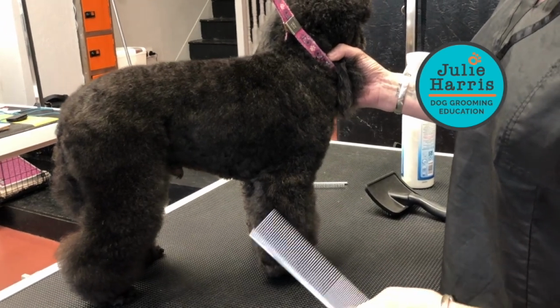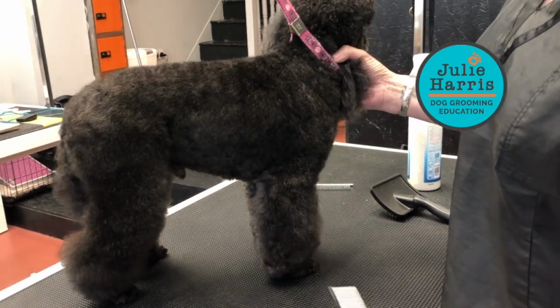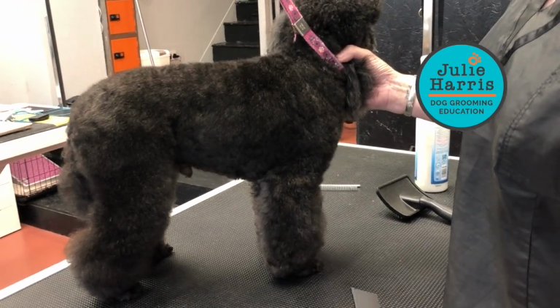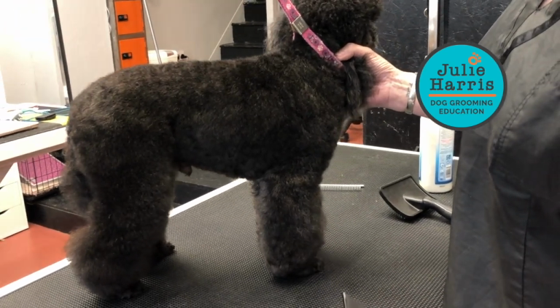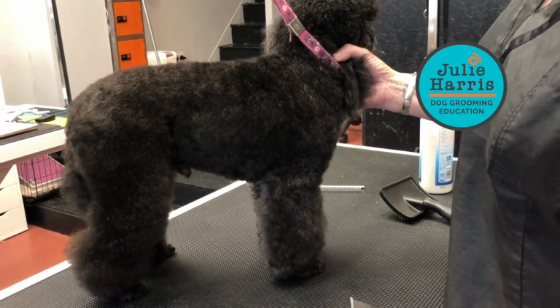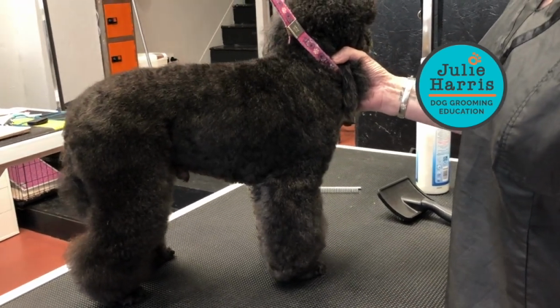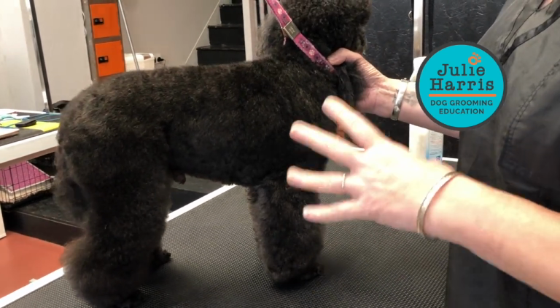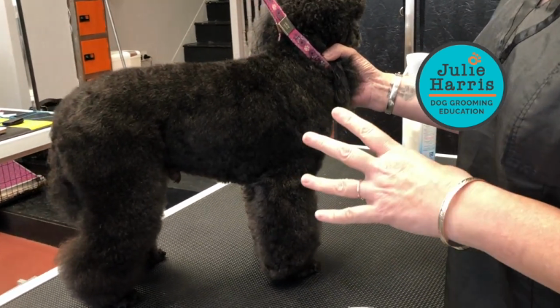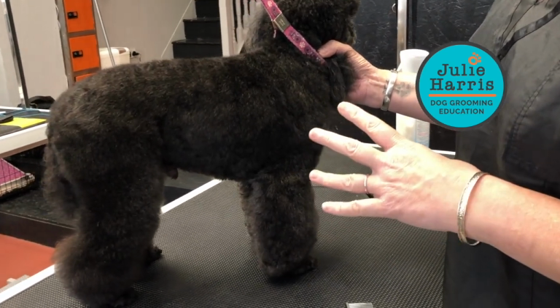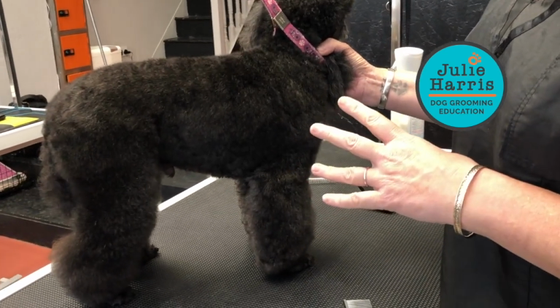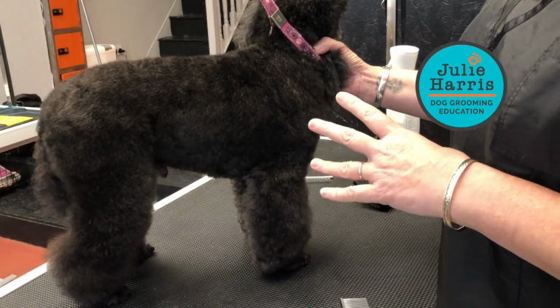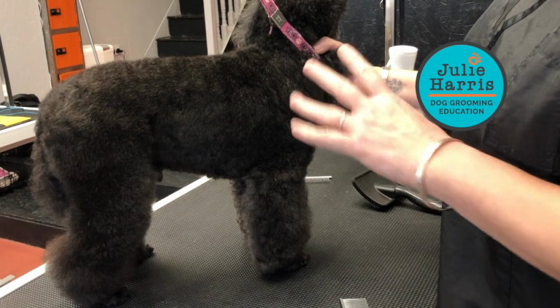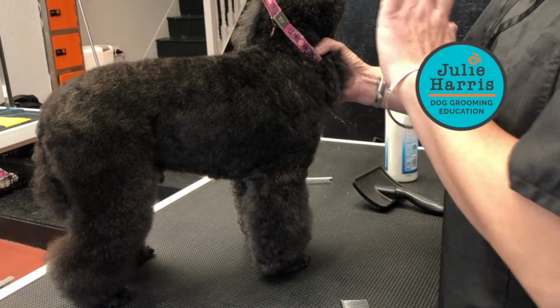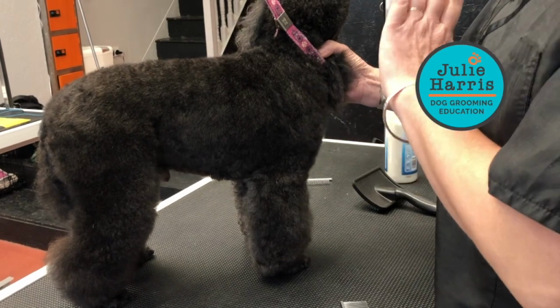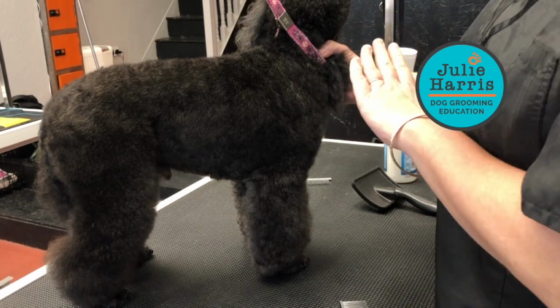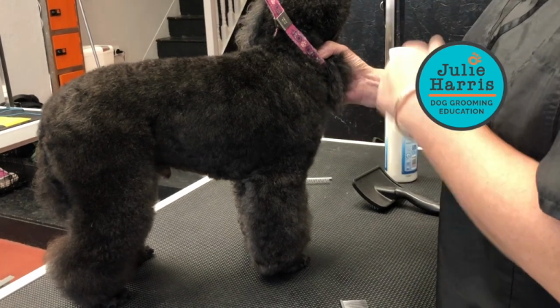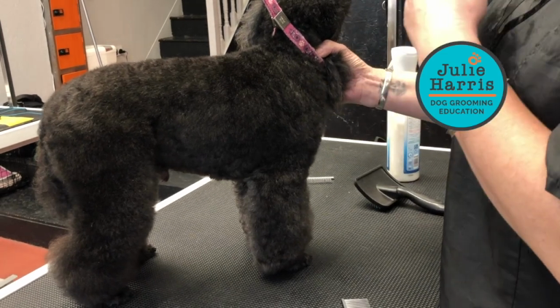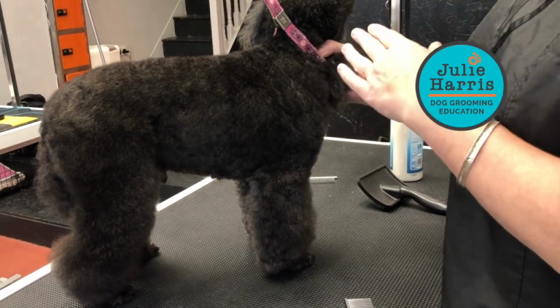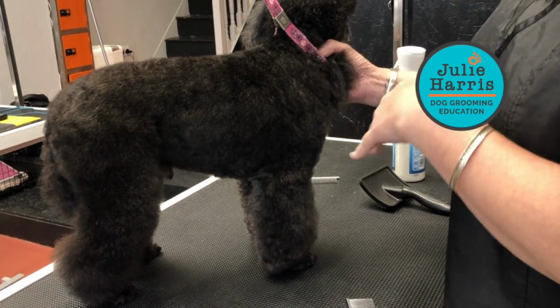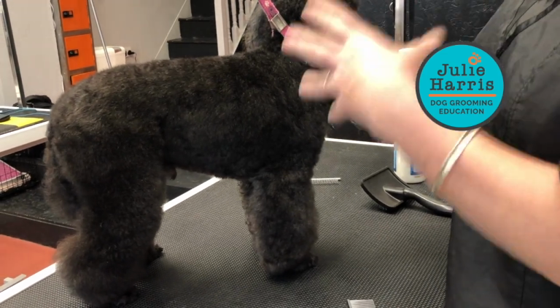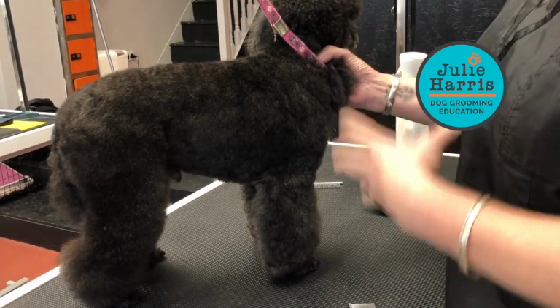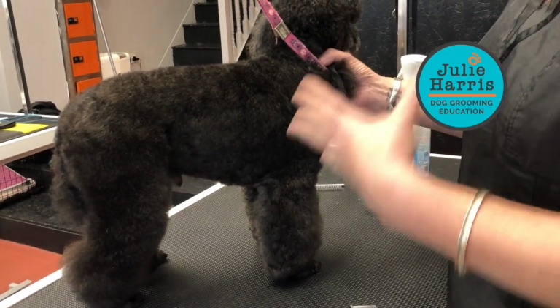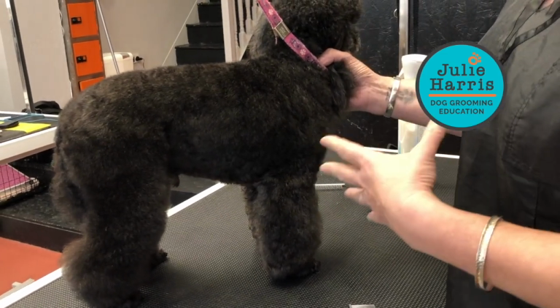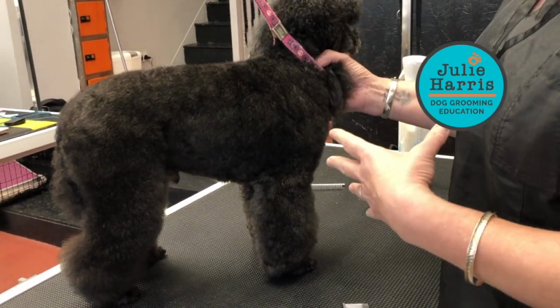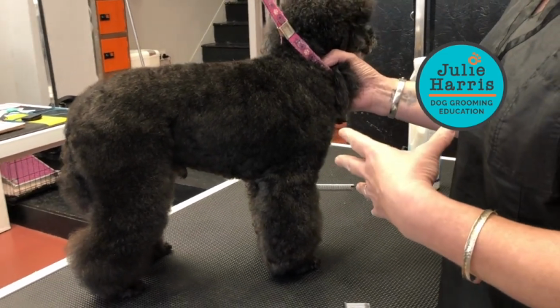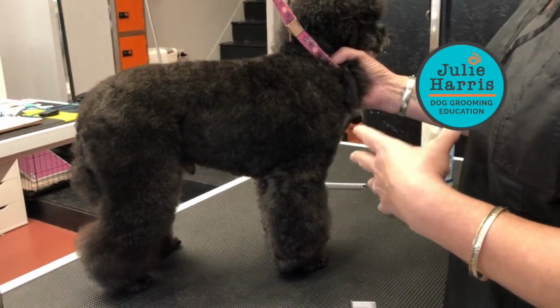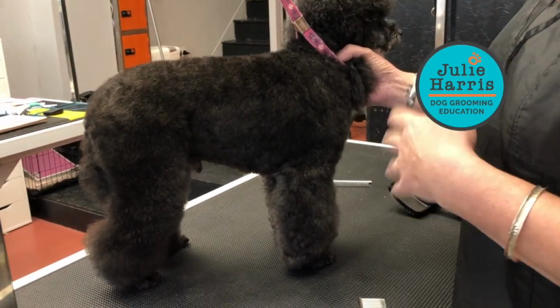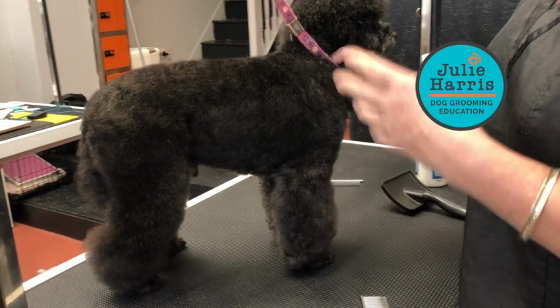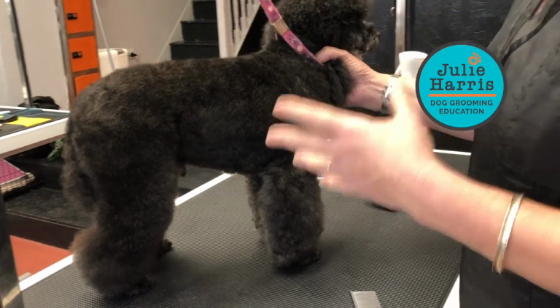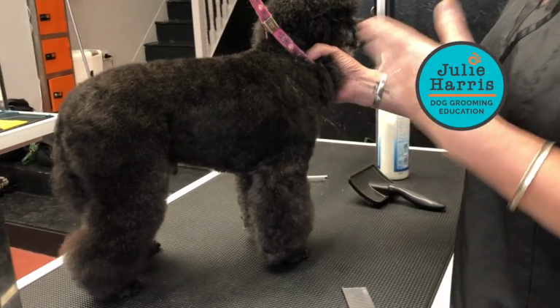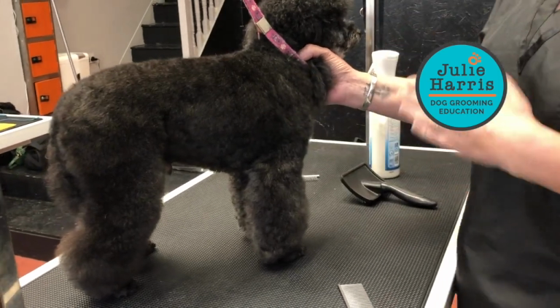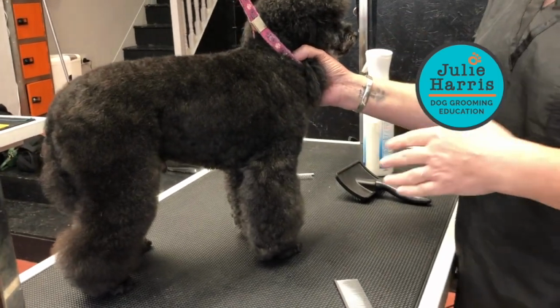What I want to show you today is just the prep that I've done on him. I've bathed him, blasted him, brought him down, and fluffed him through. The difference between his back leg and his front leg is this: